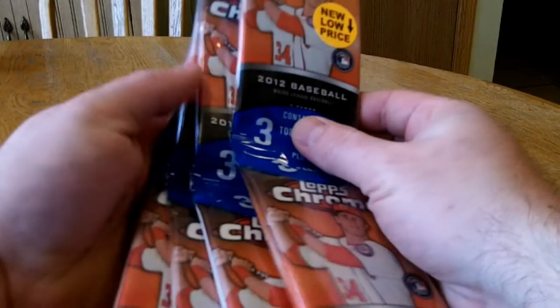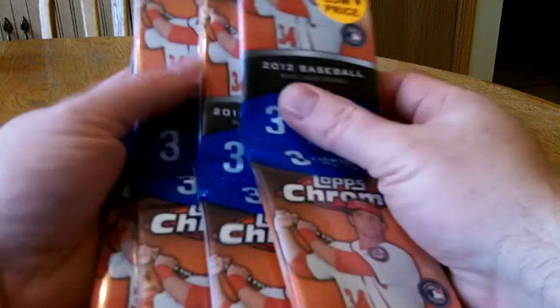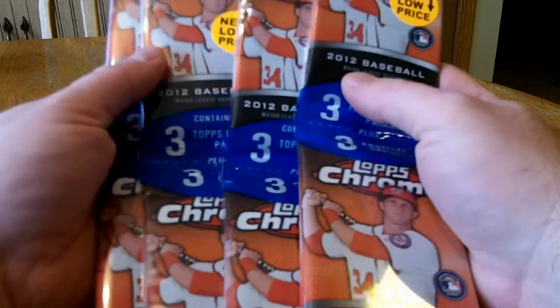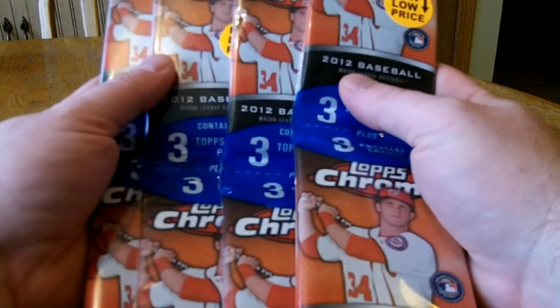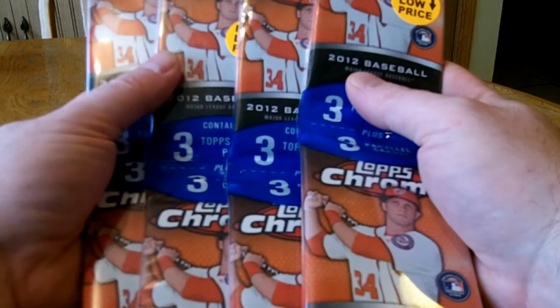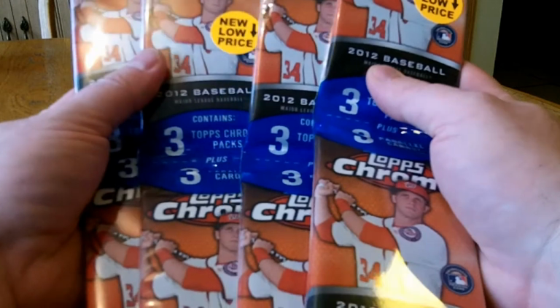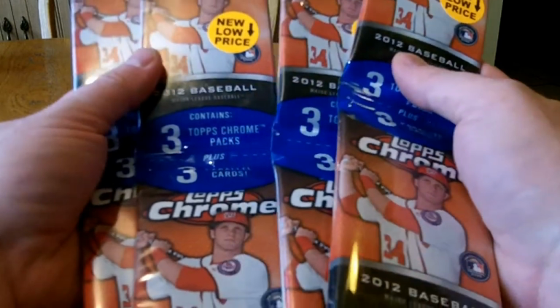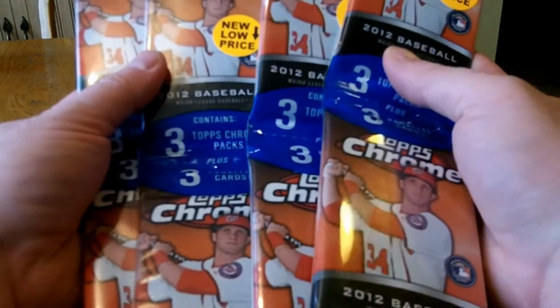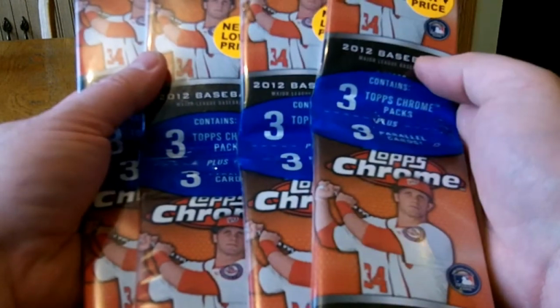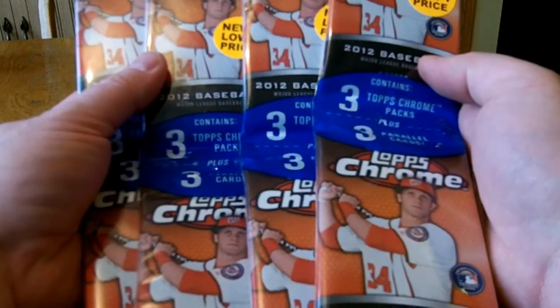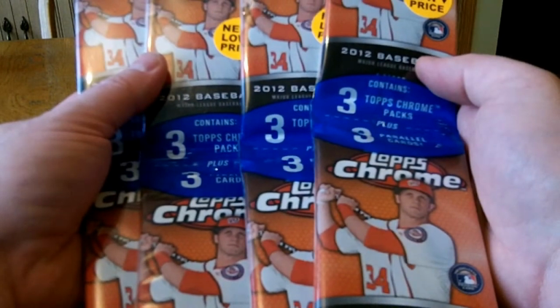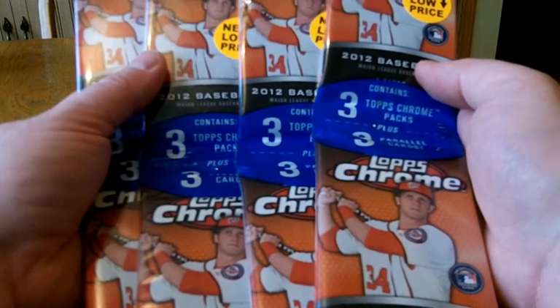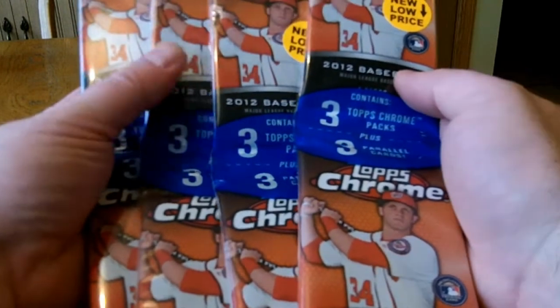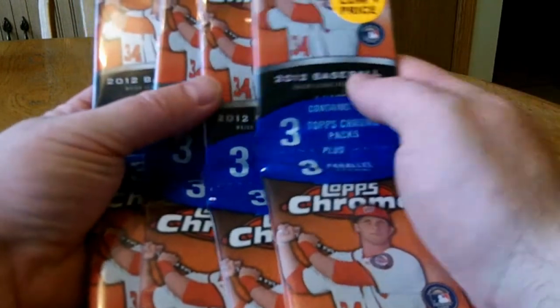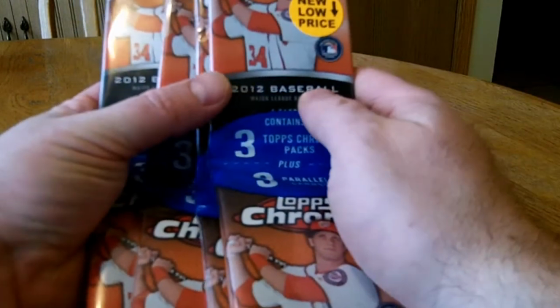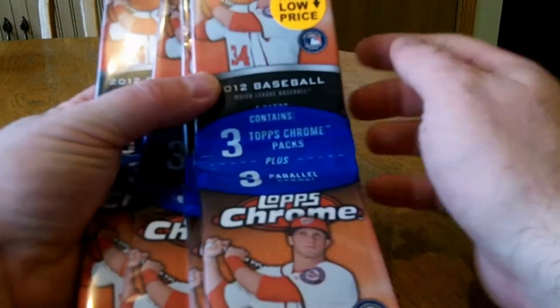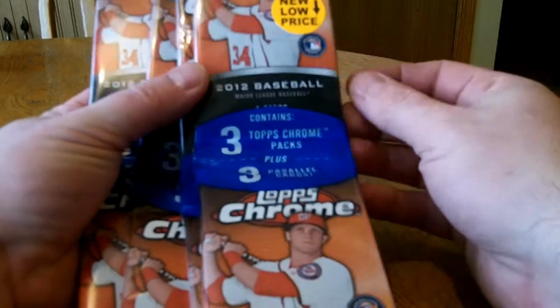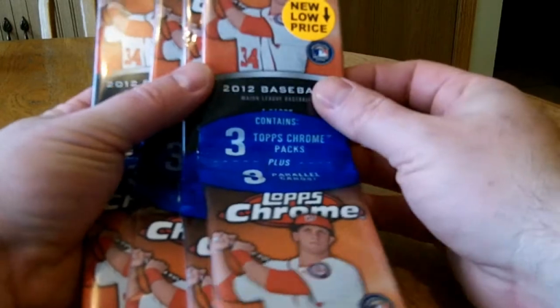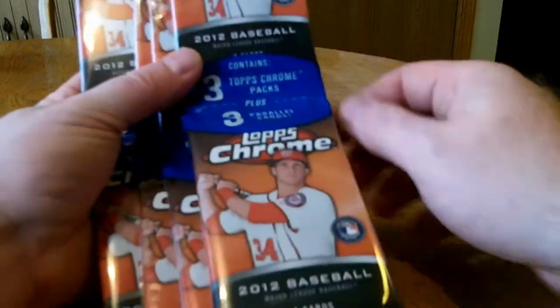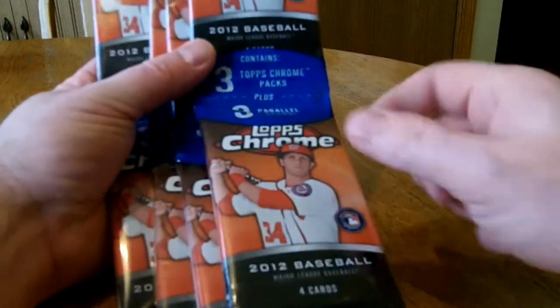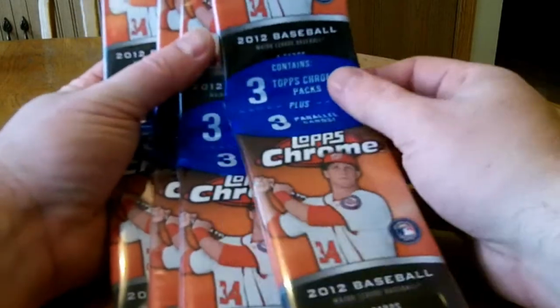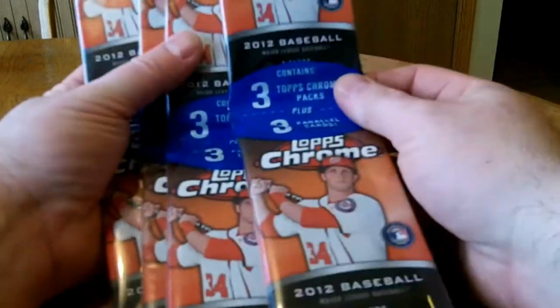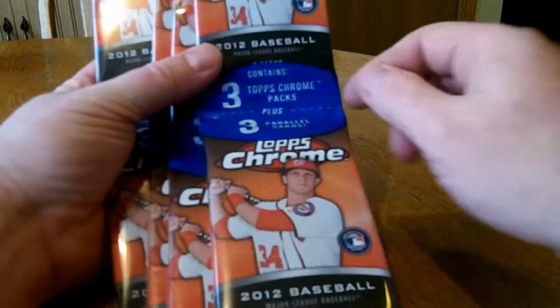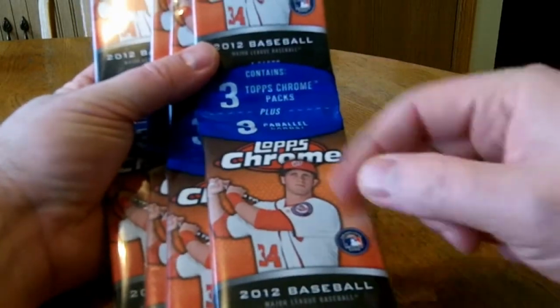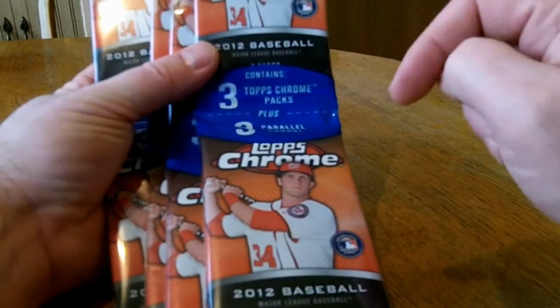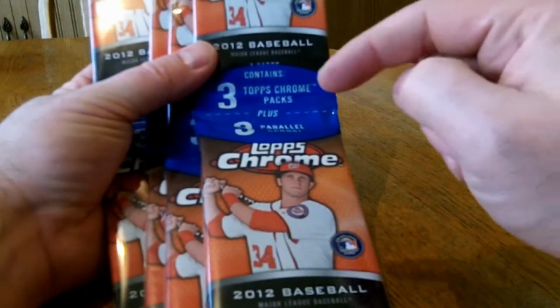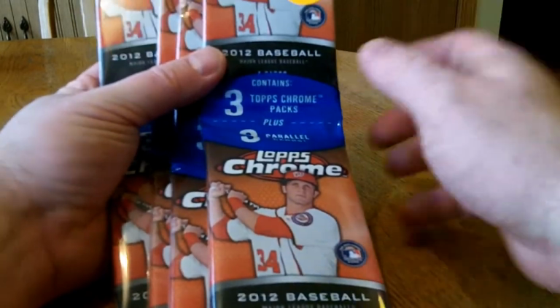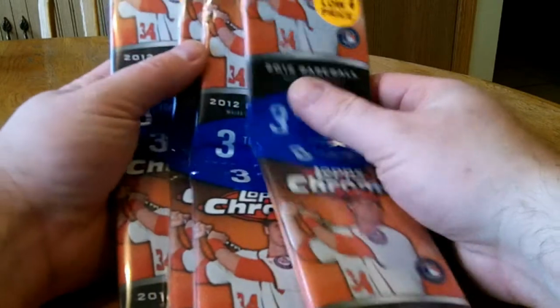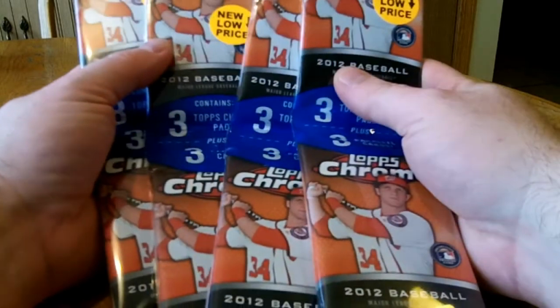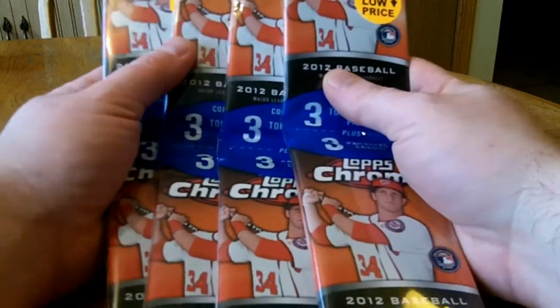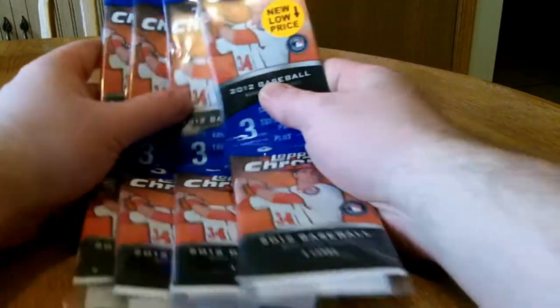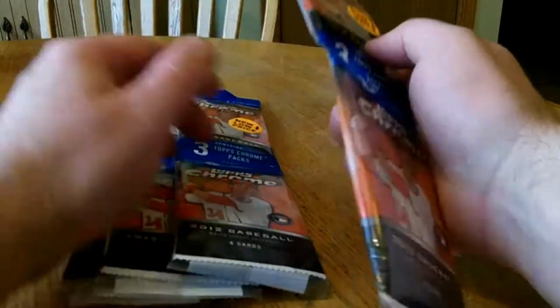Hello everybody. I got four packs of the hangers for 2012 Topps Chrome. They were marked down to $4.97. It's about a $20 break. They come with three packs and three parallel cards per pack.